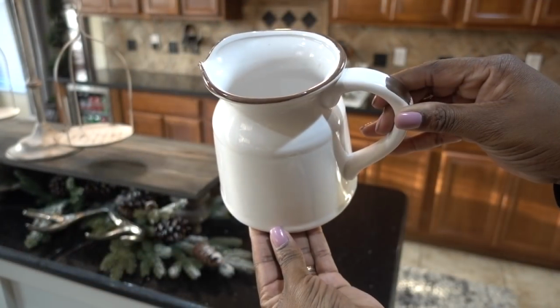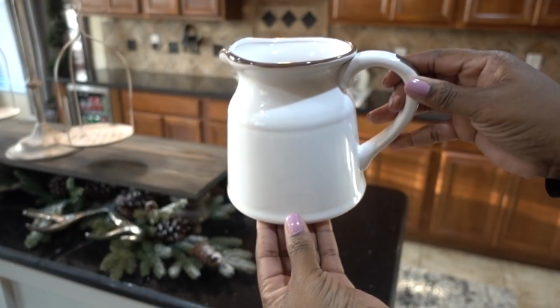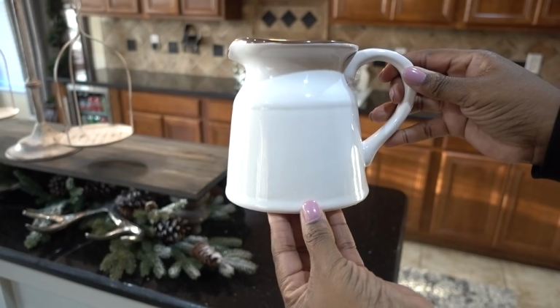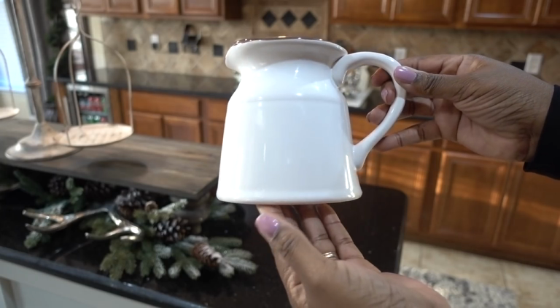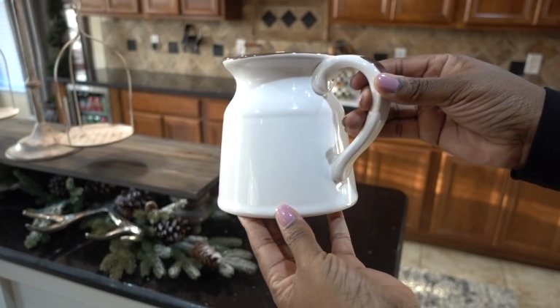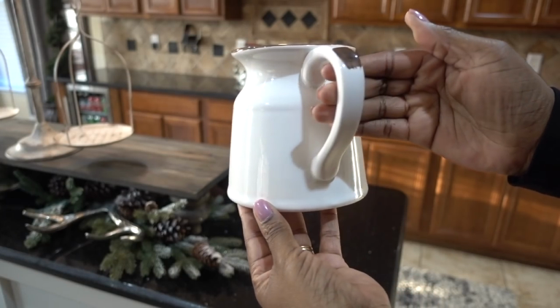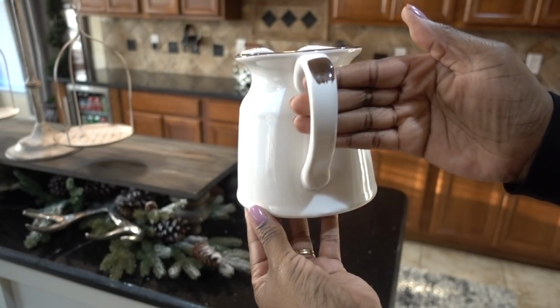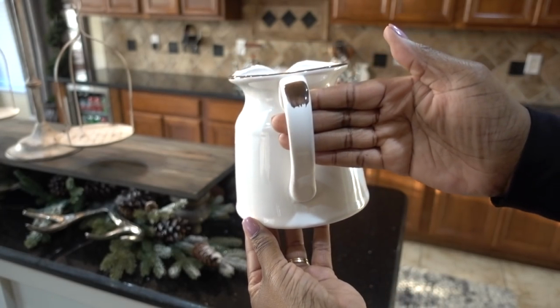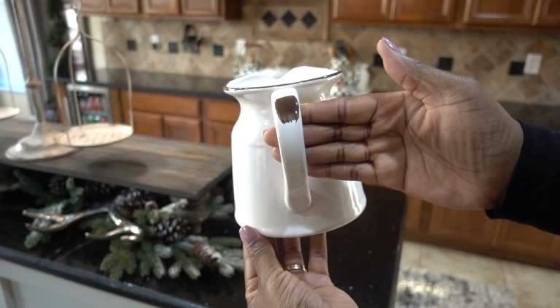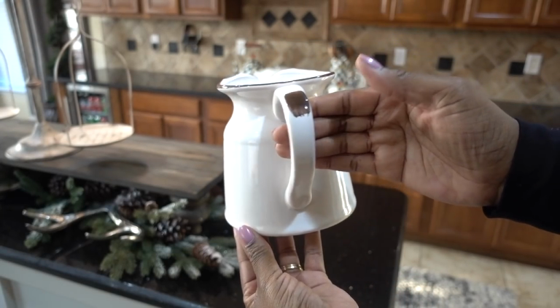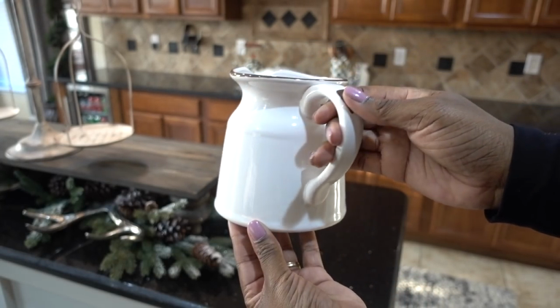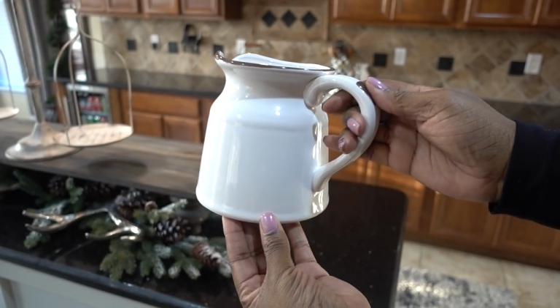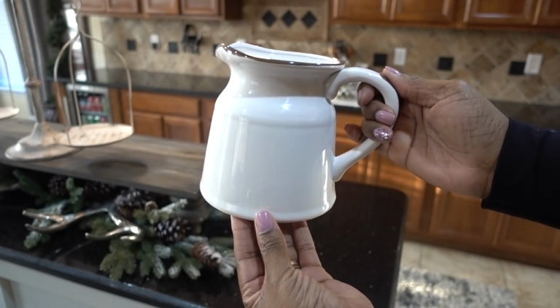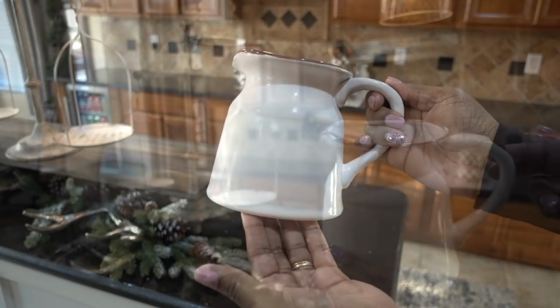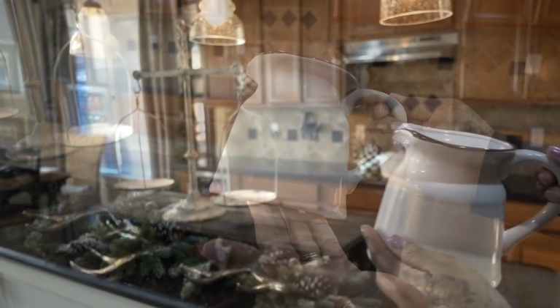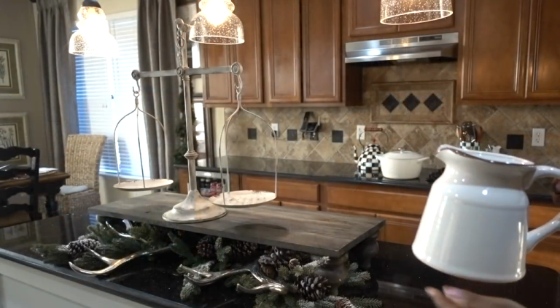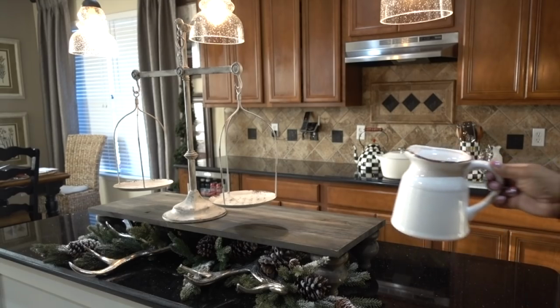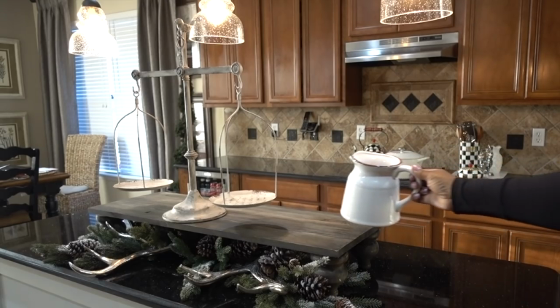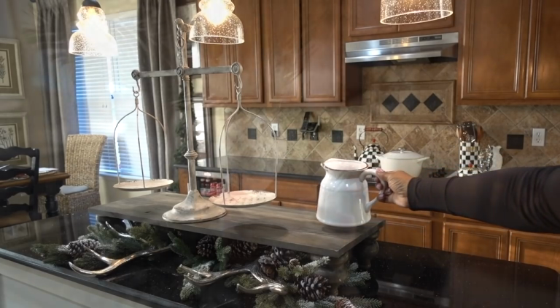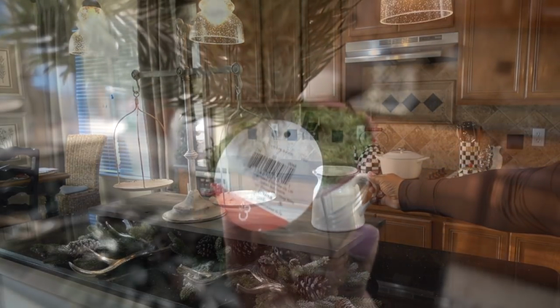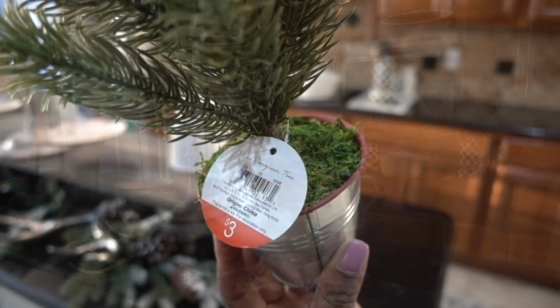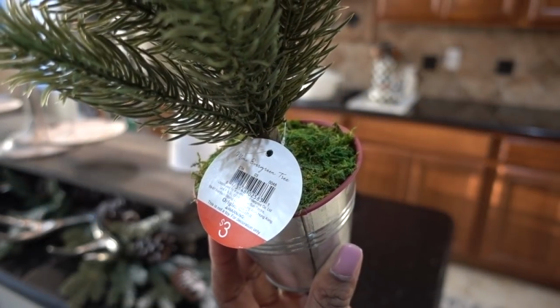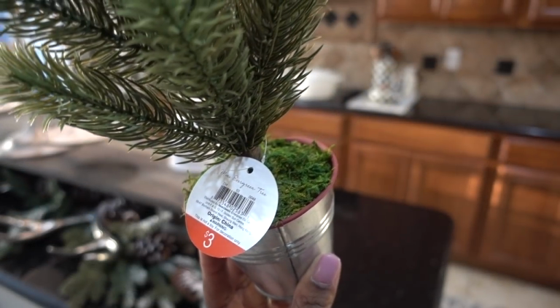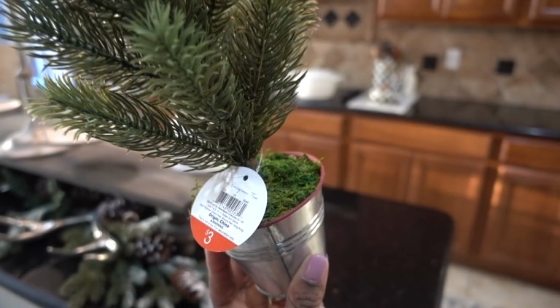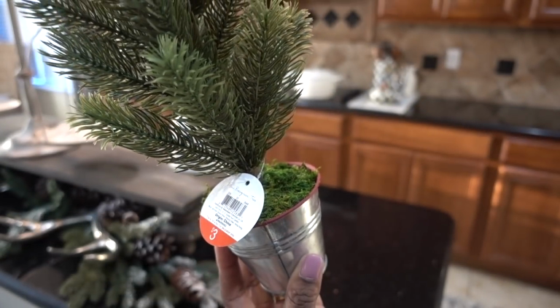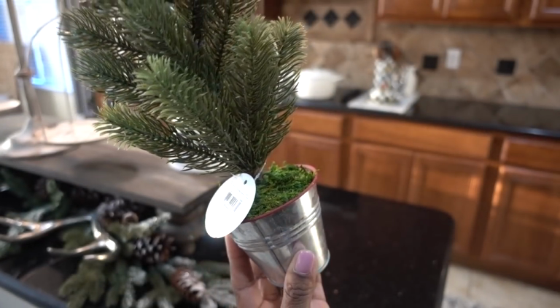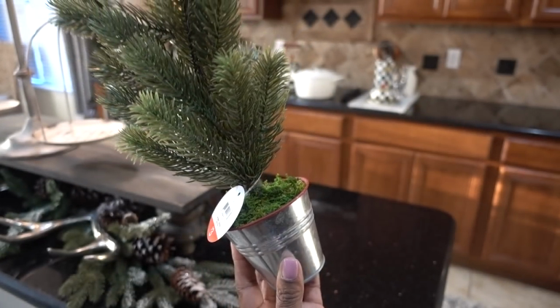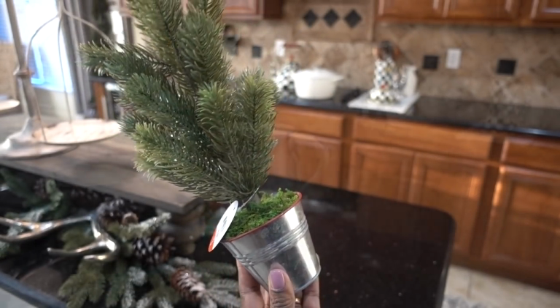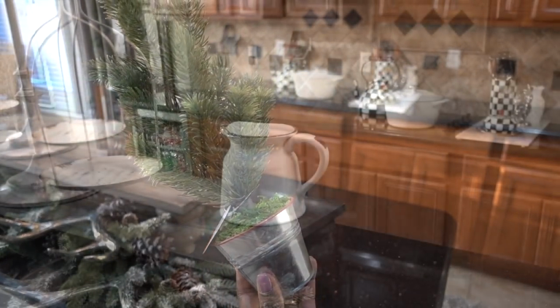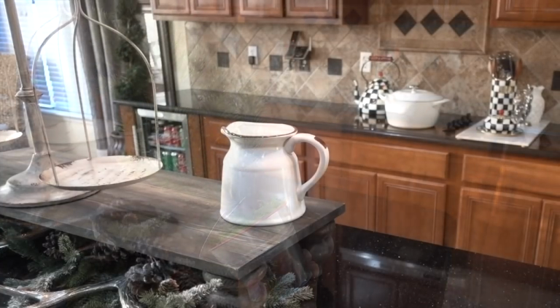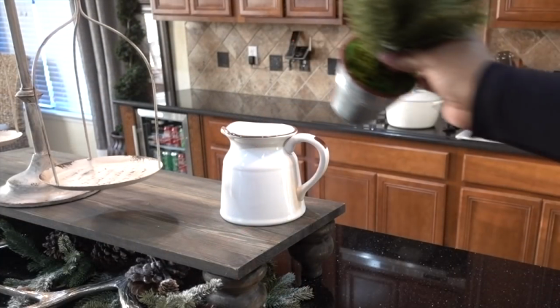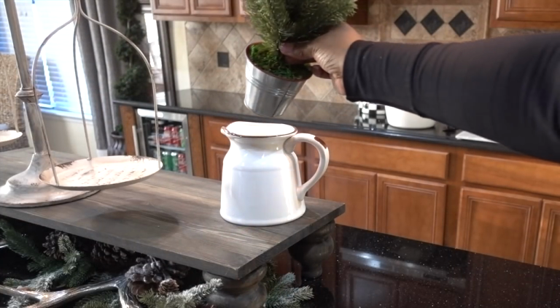I purchased a pair of these pictures from At Home stores over the summer and I love the little rustic antique touch they have. I also added some mini evergreen trees I got from the Target dollar spot — they fit perfectly inside.